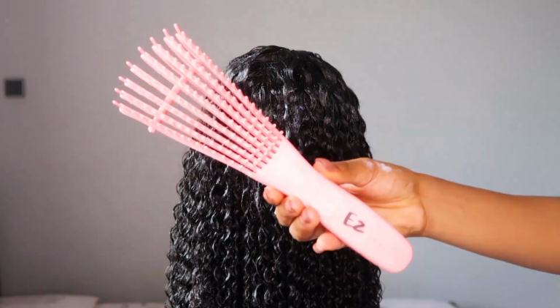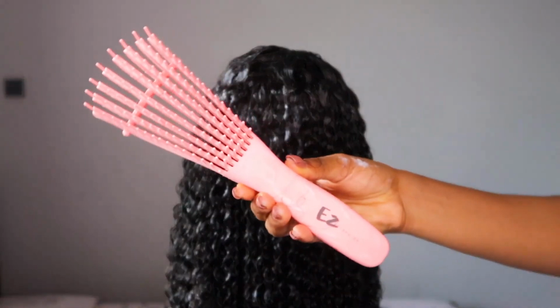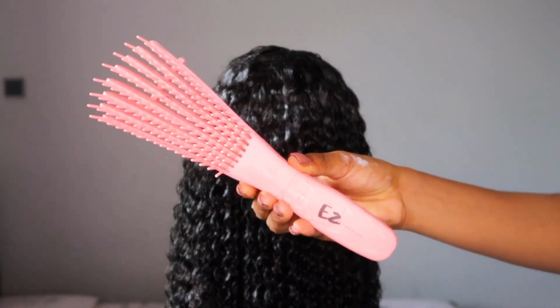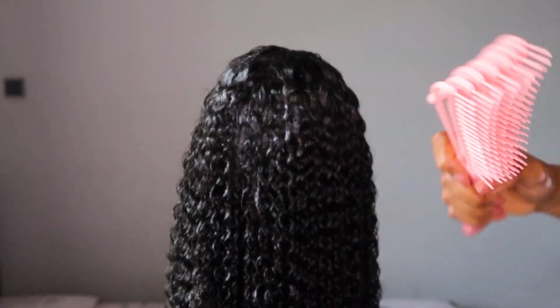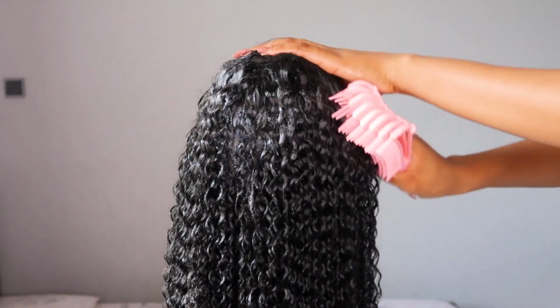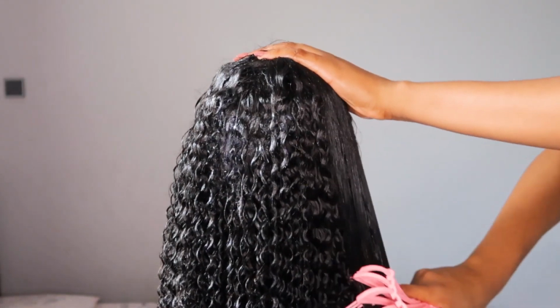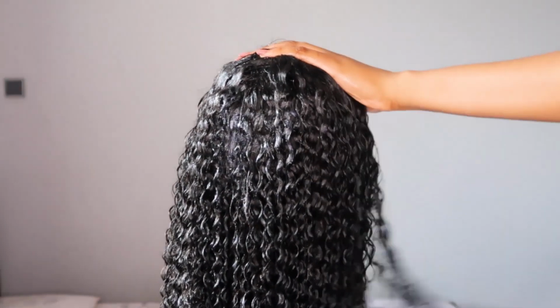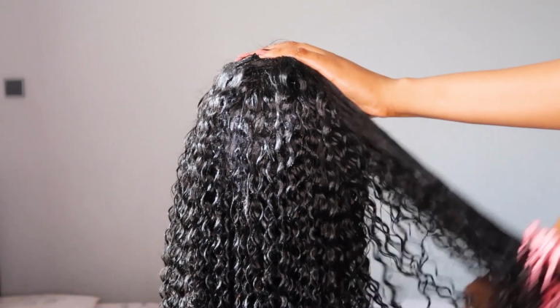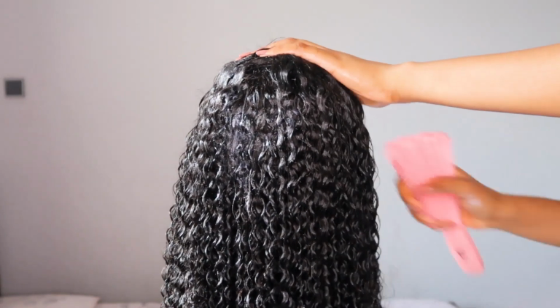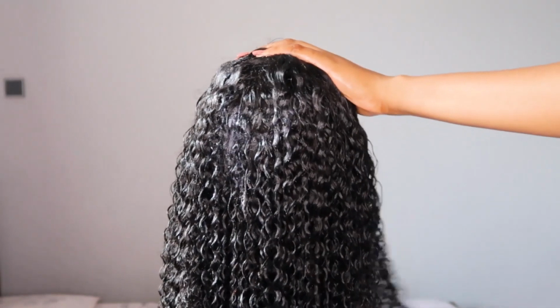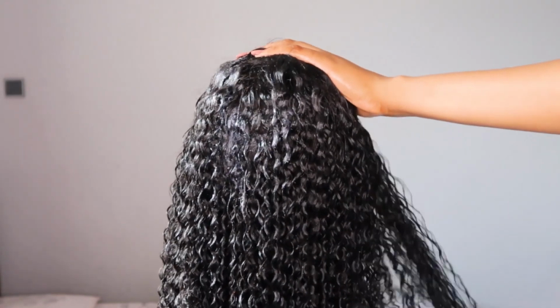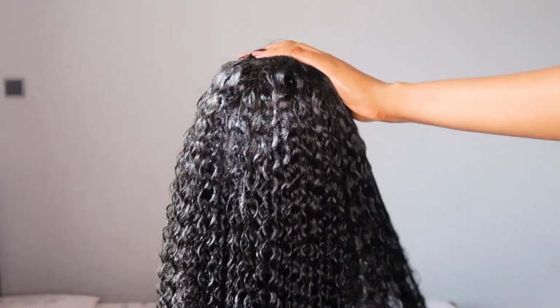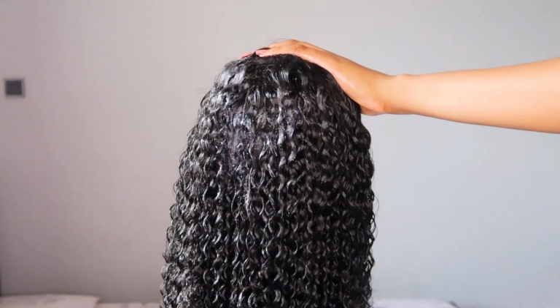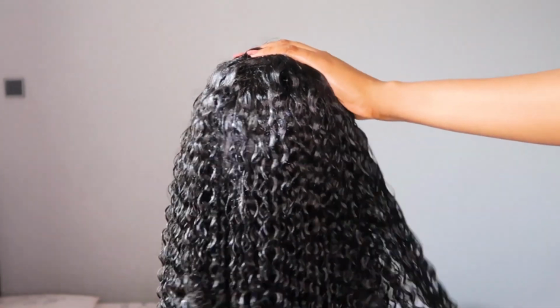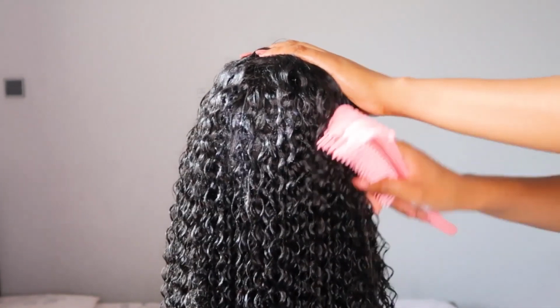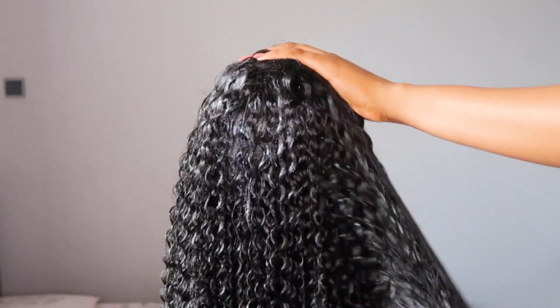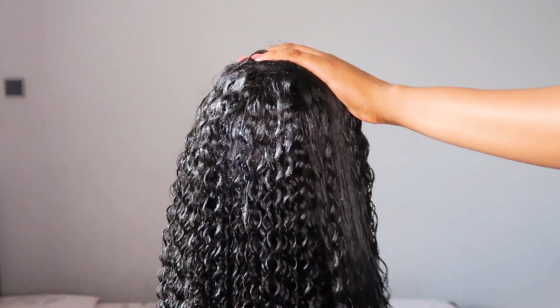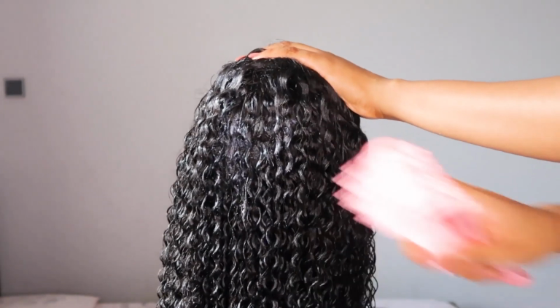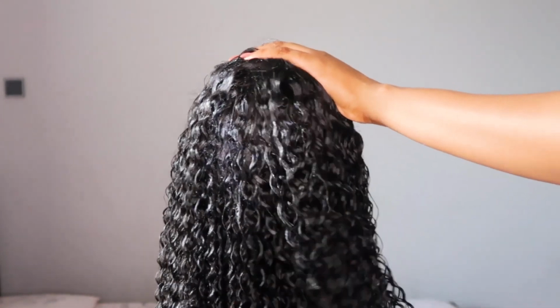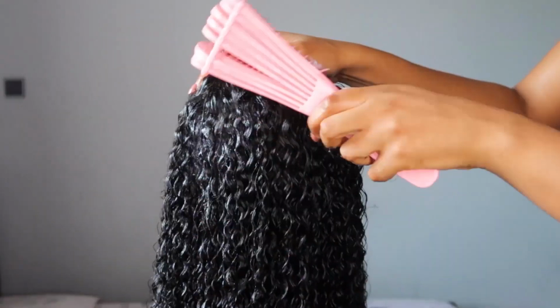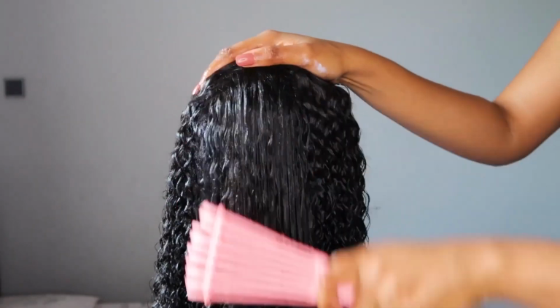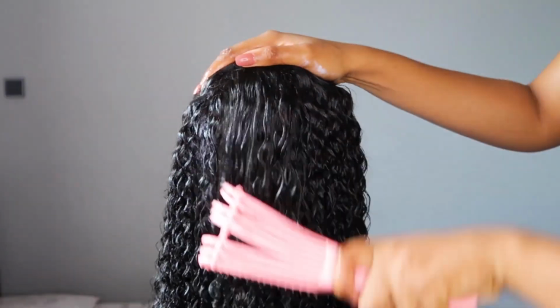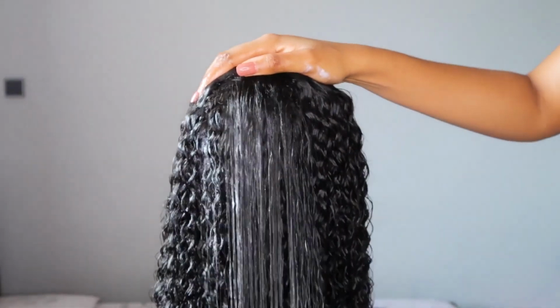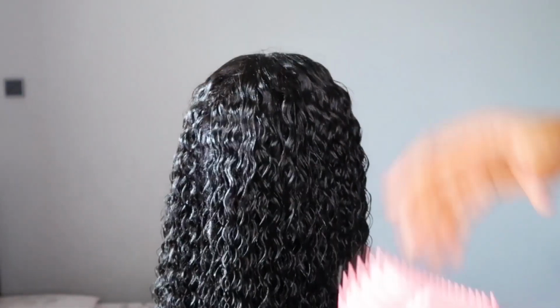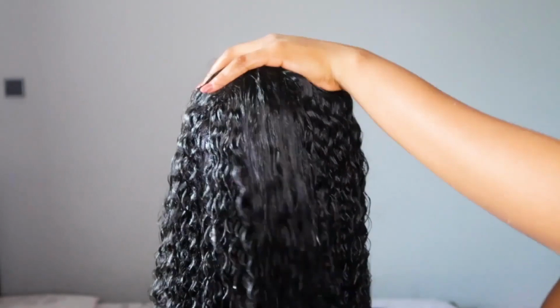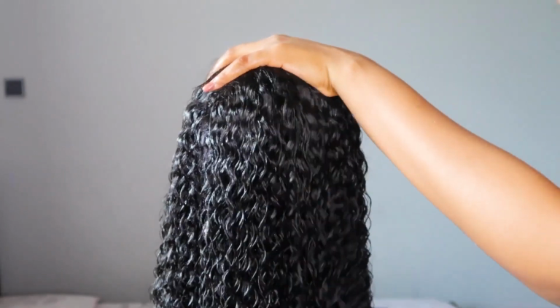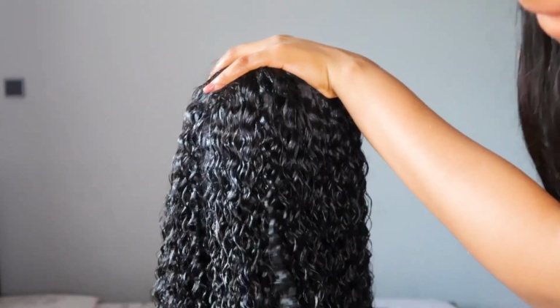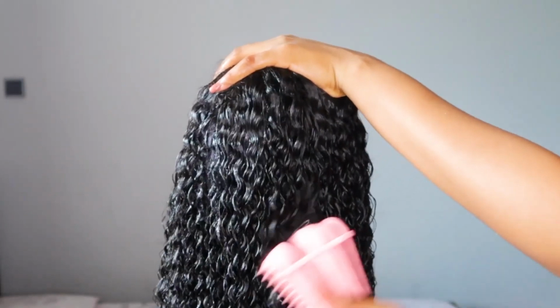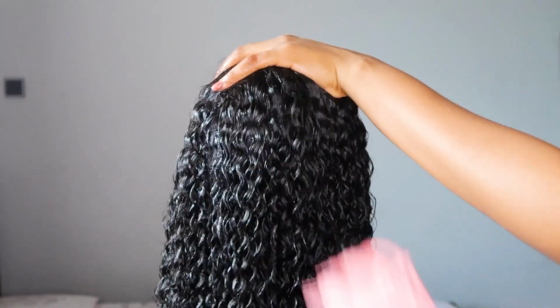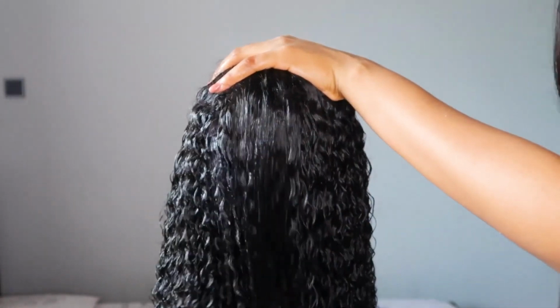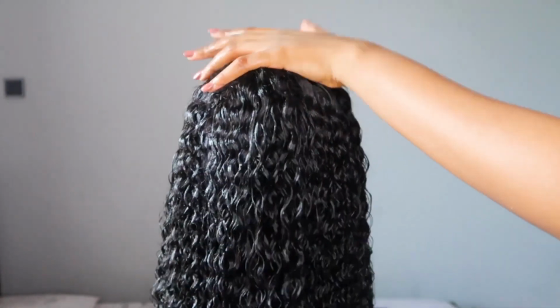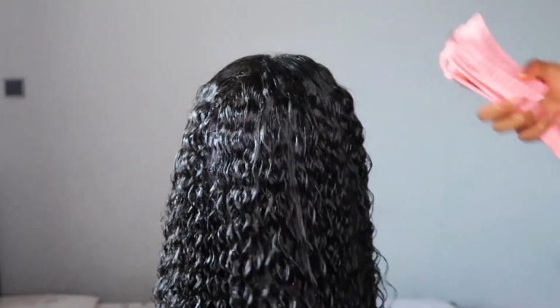I also went in with my easy detangler brush to detangle this unit. It was super easy to detangle, however the ends were a little bit difficult. I noticed that the more I combed out the unit, the more elongated the curls looked — and as you can see, it looks super duper gorgeous.